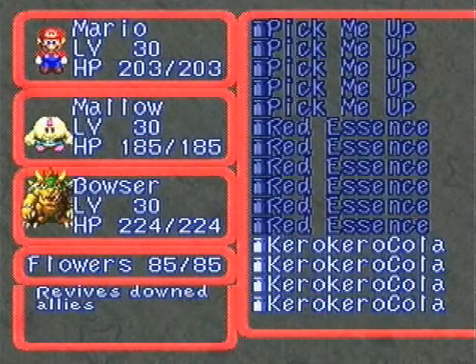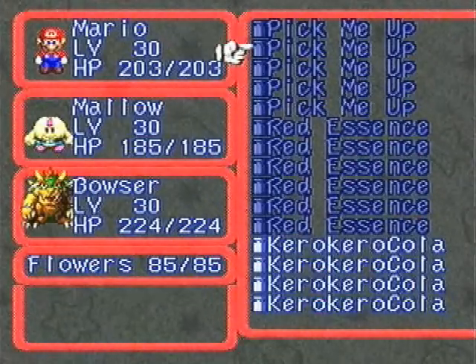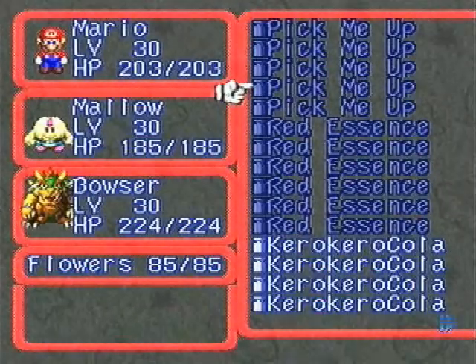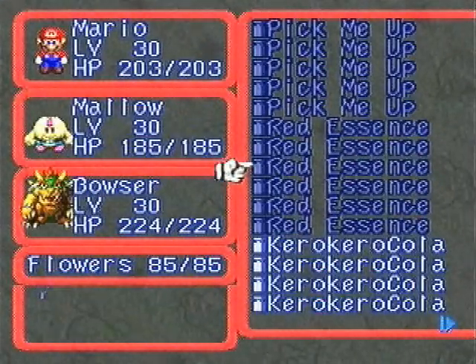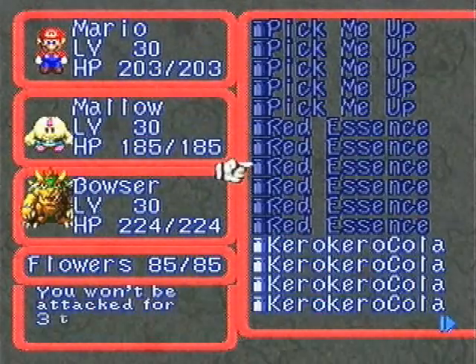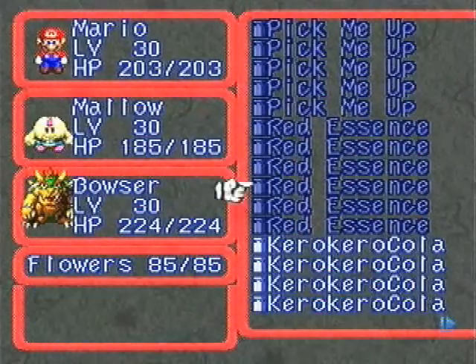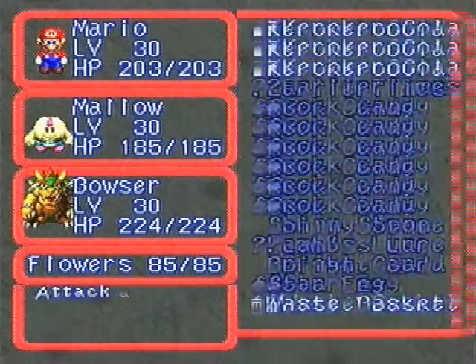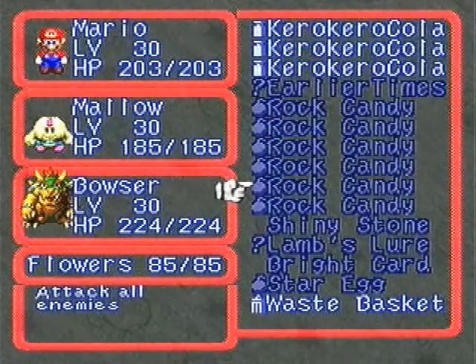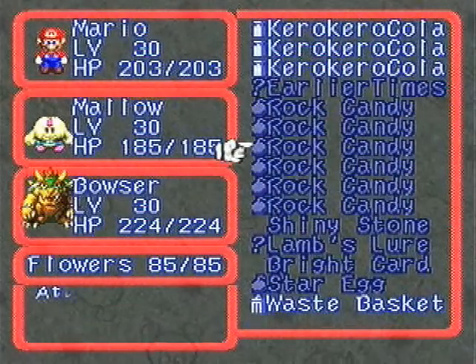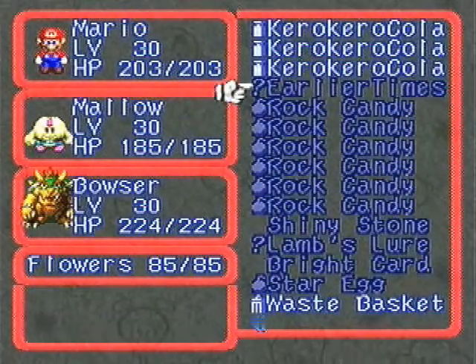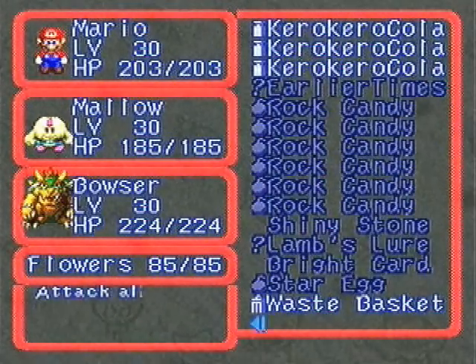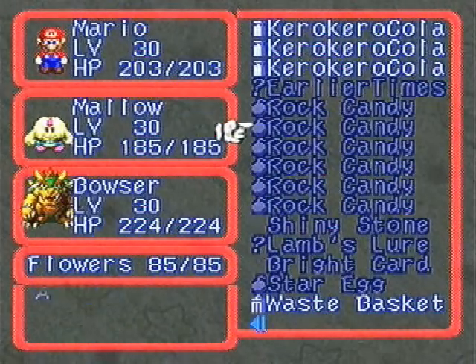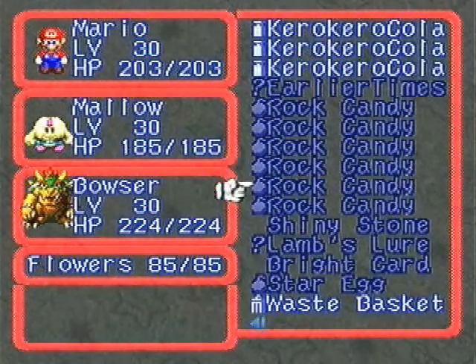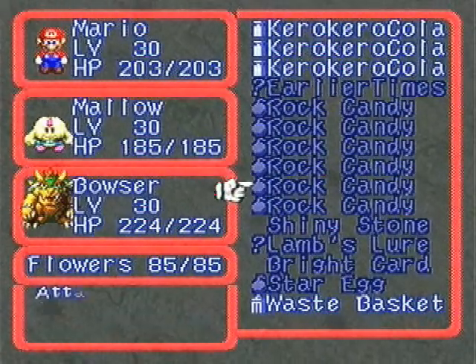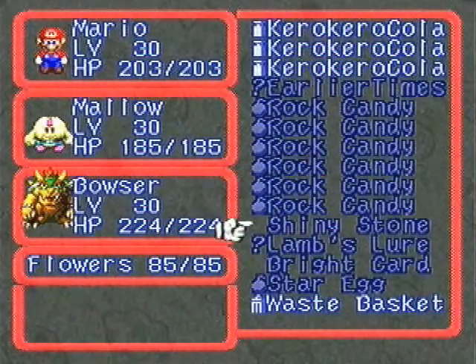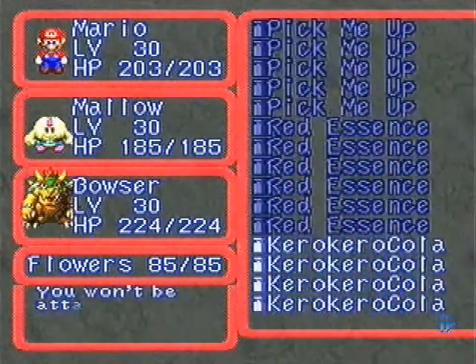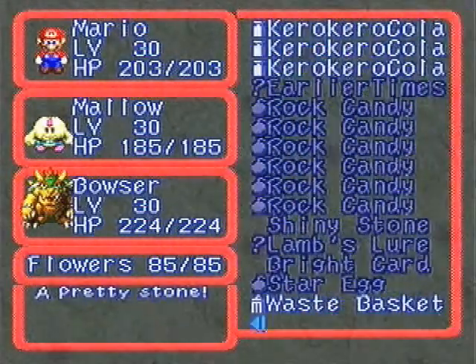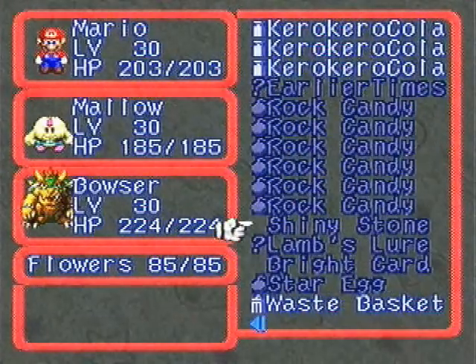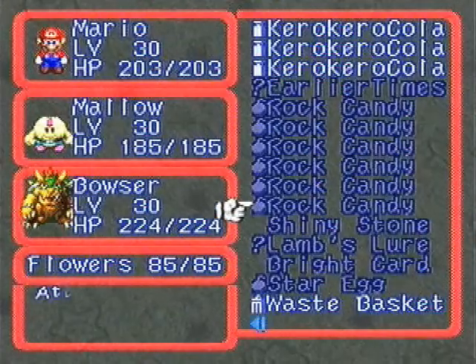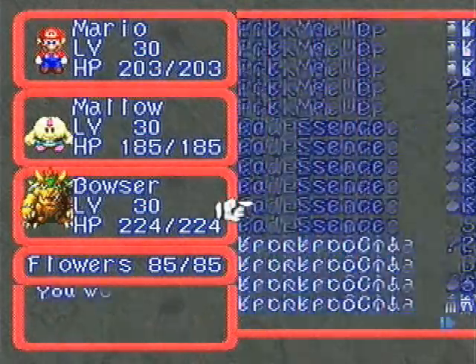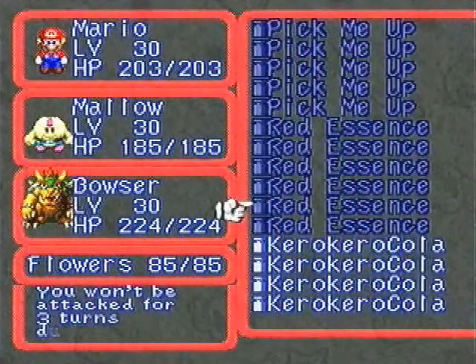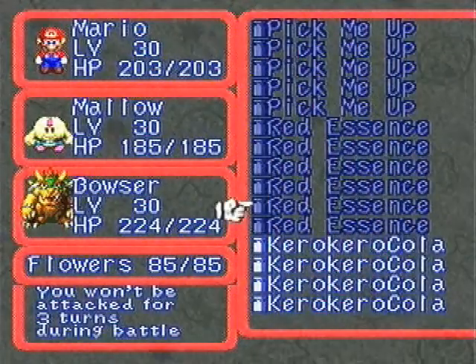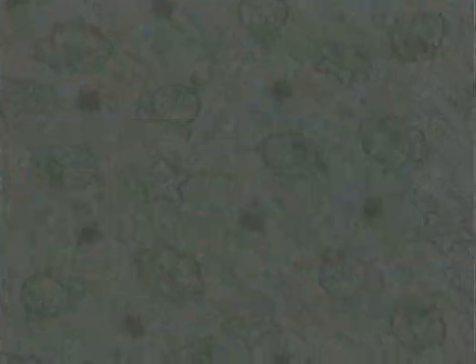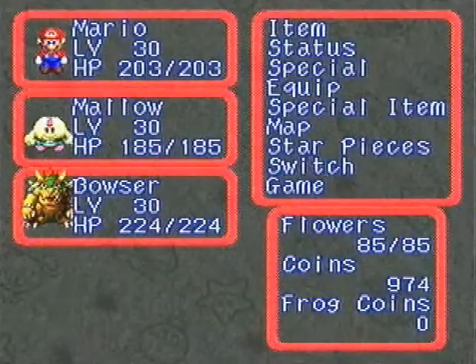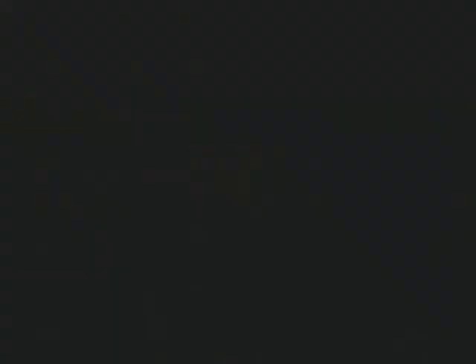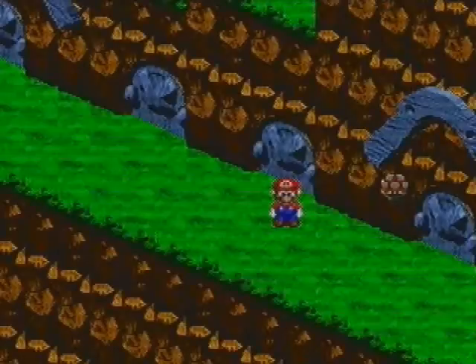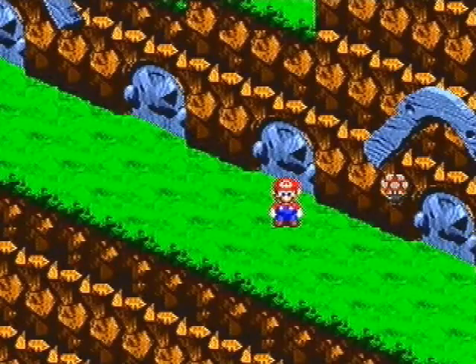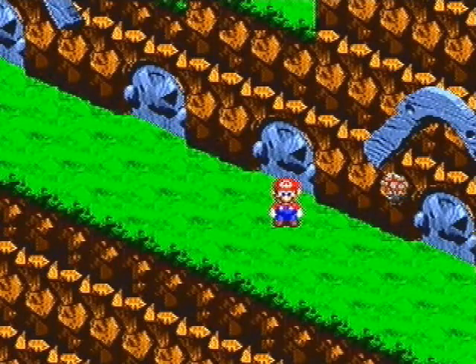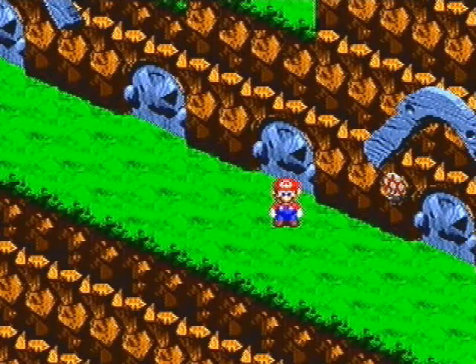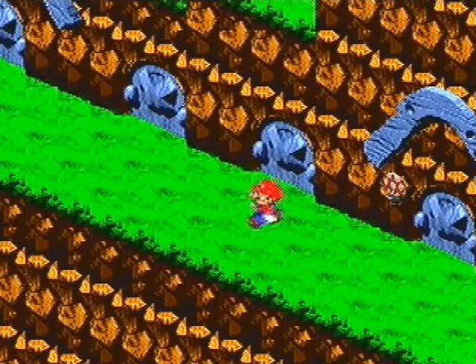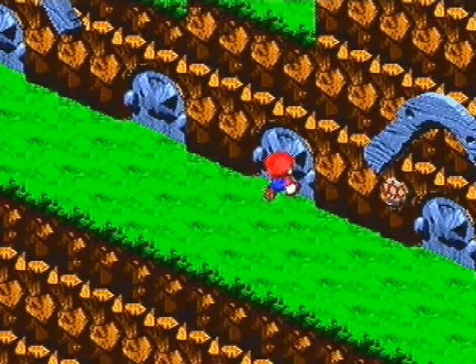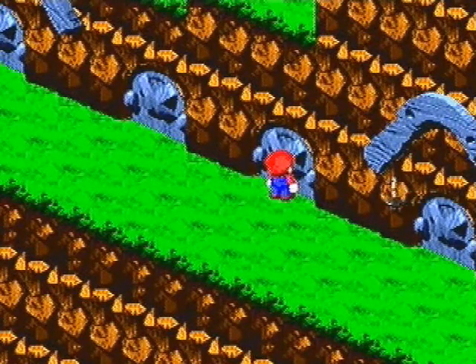For items and stuff, I've got a few pick-me-ups, a bunch of red essences, a bunch of Kira Kira Colas, rock candies, and all this good stuff — all the stuff that you need when fighting the biggest, baddest brute in the universe. So let's go ahead and check it out.